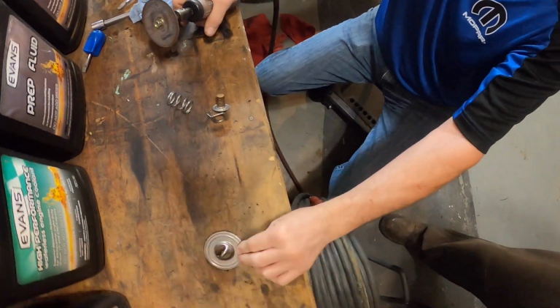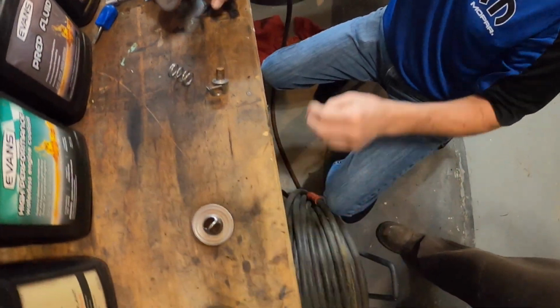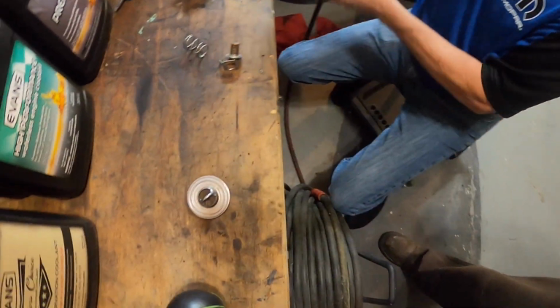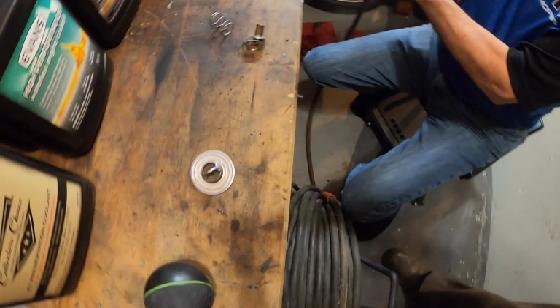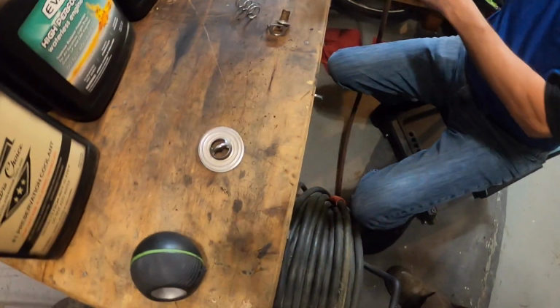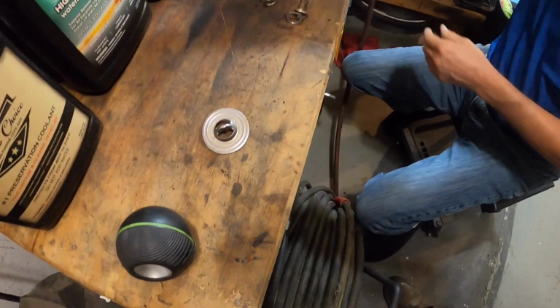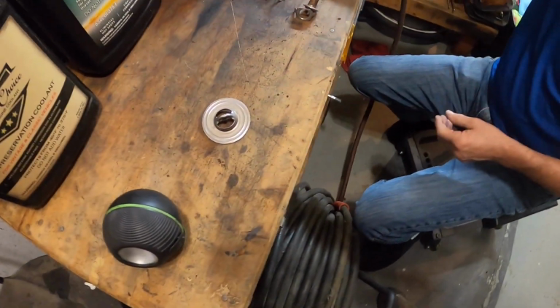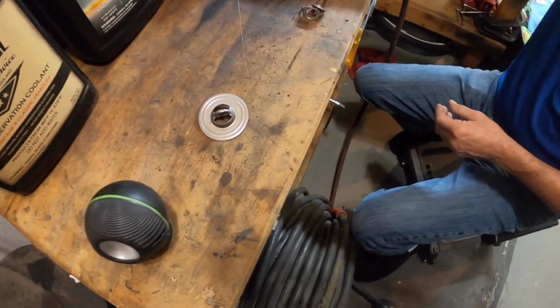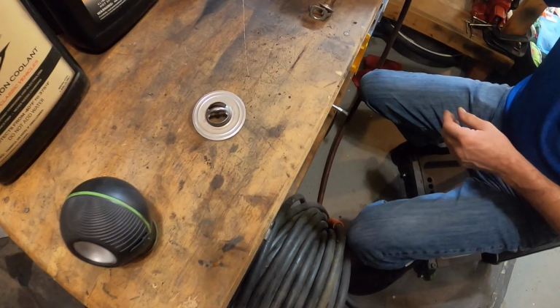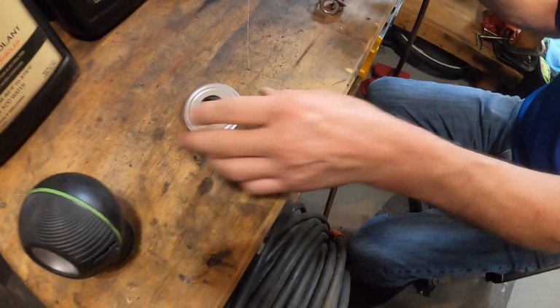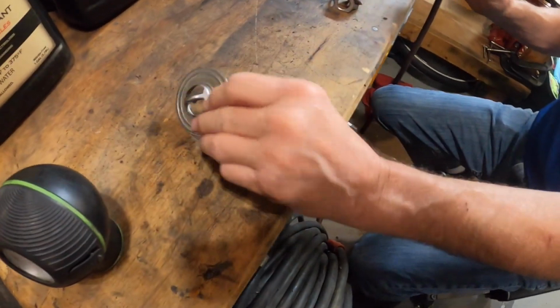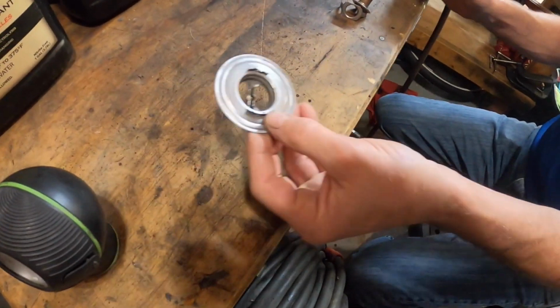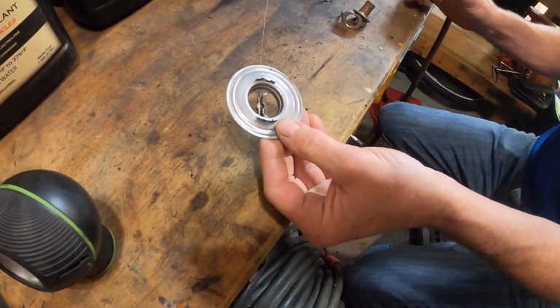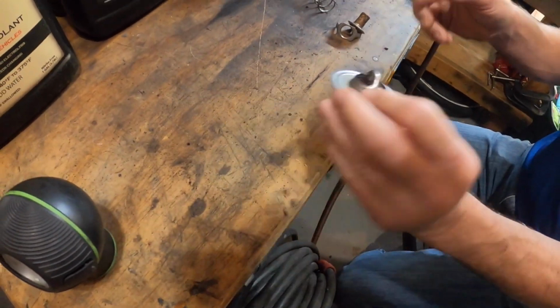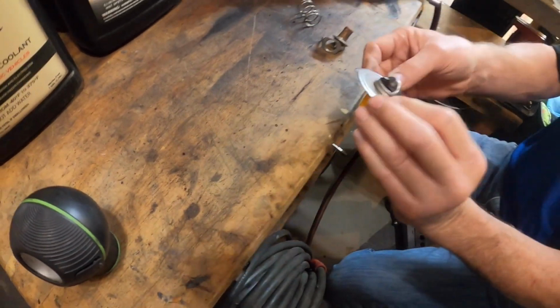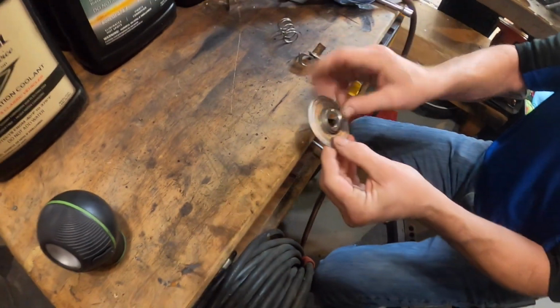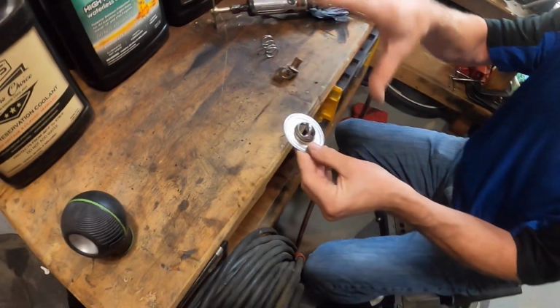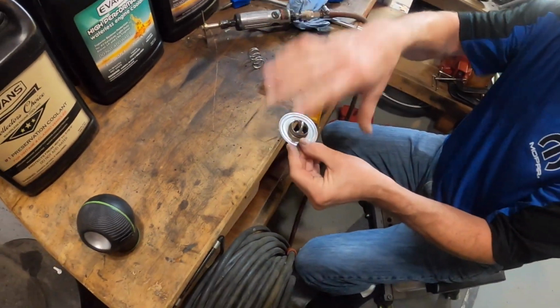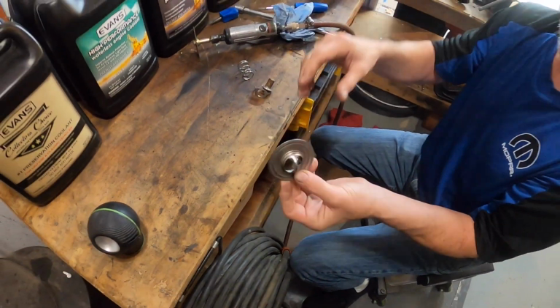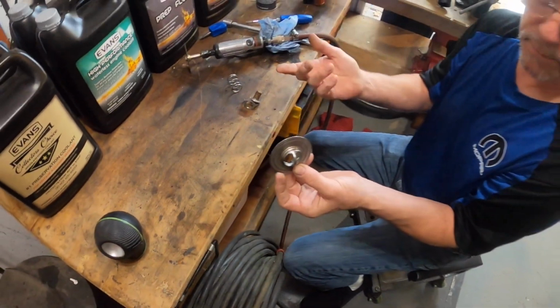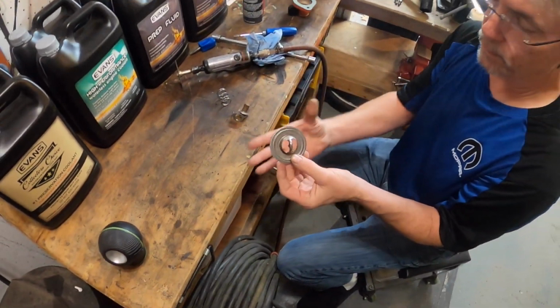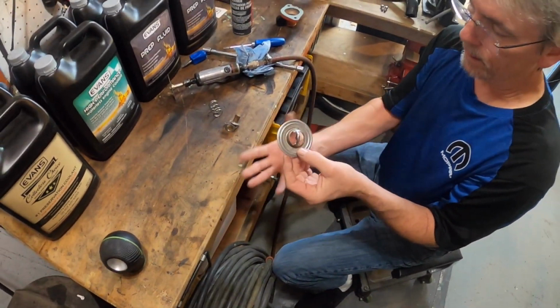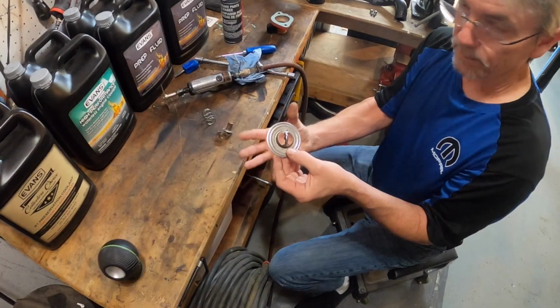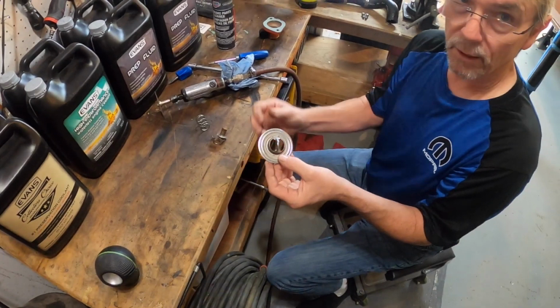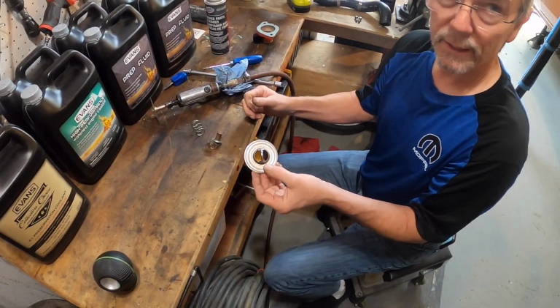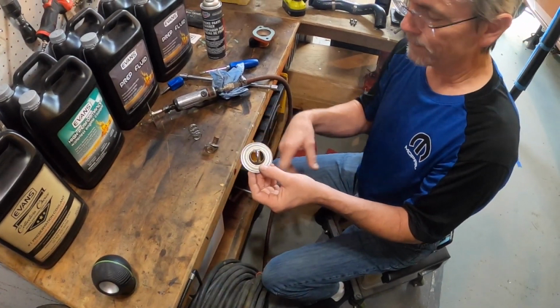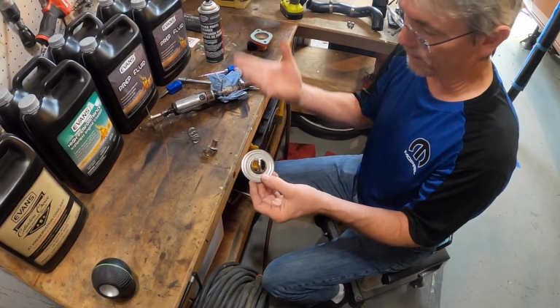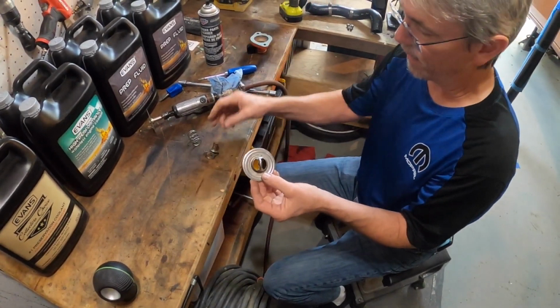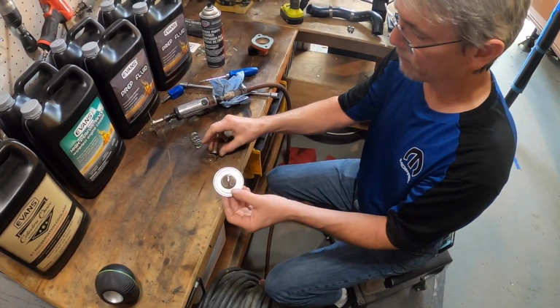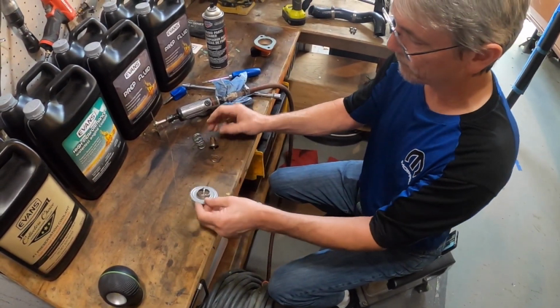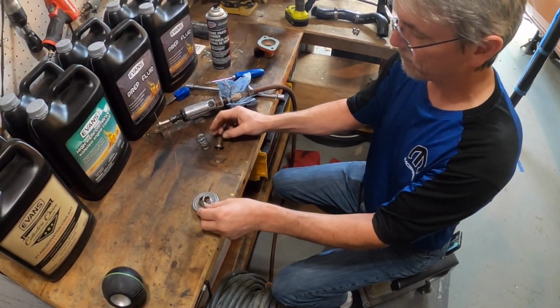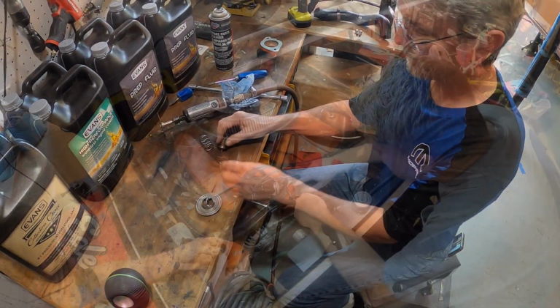One restrictor - that's it right there, easy breezy. It gives you just enough restriction to keep cavitation inside the pump down. Air bubbles cause little steam pockets which can cause damage, so this restriction prevents that from happening.